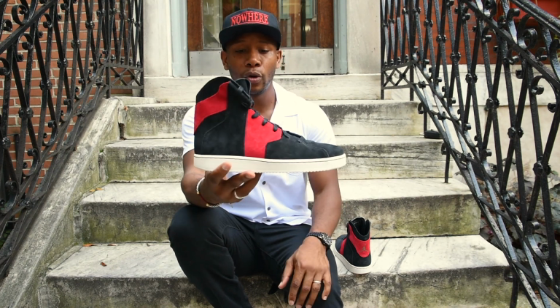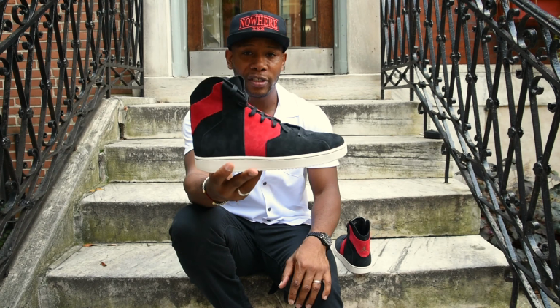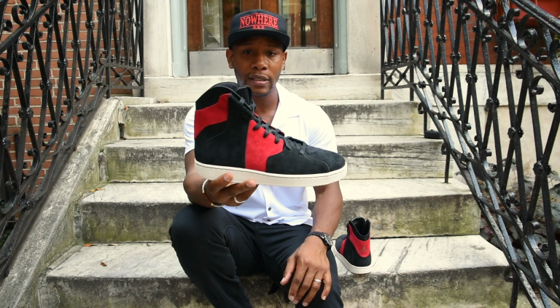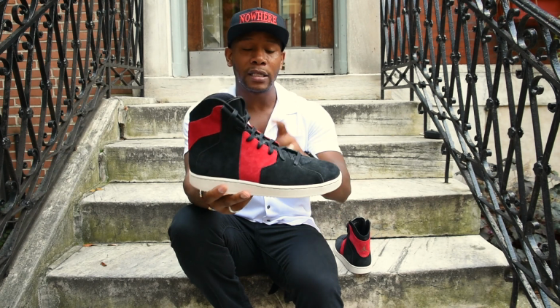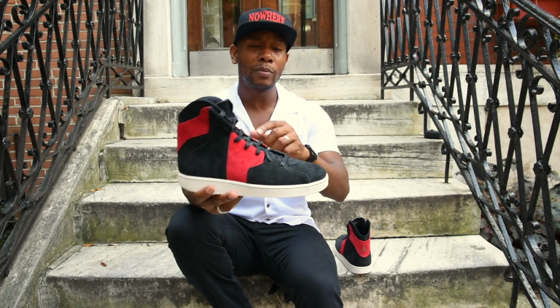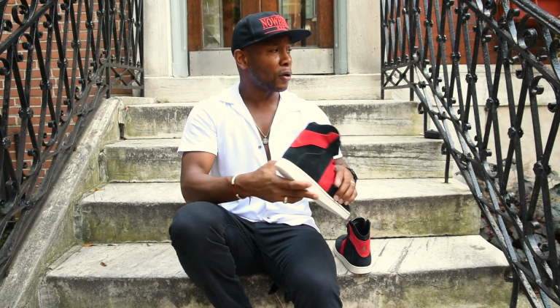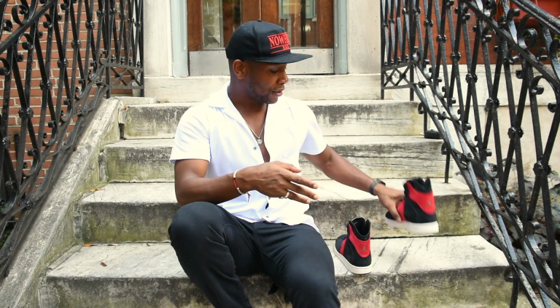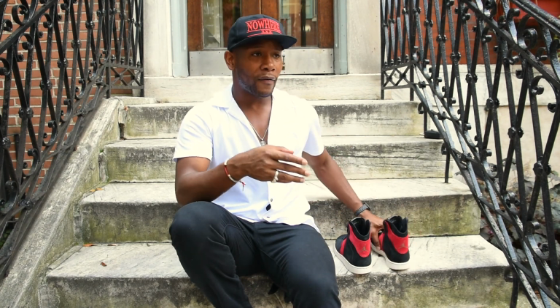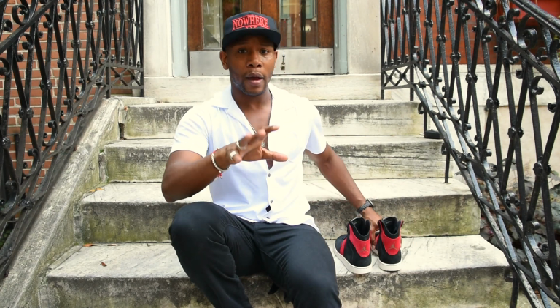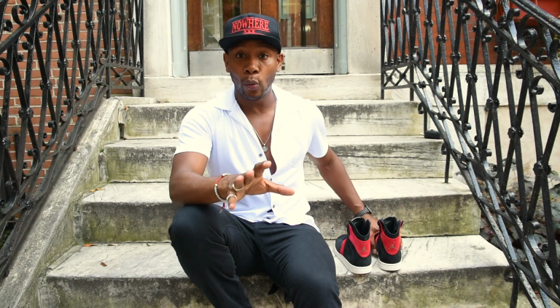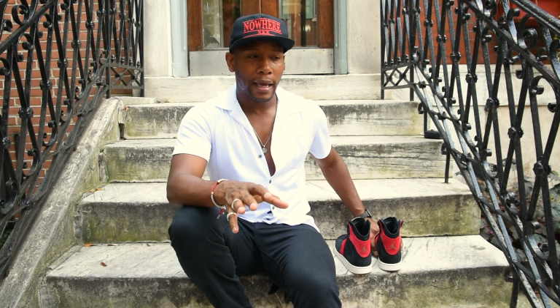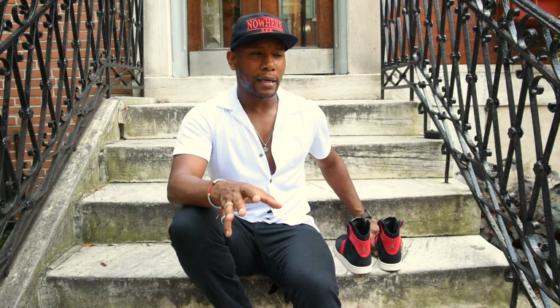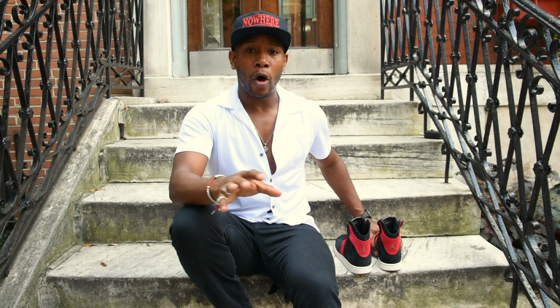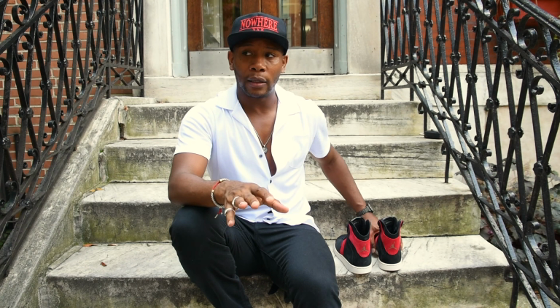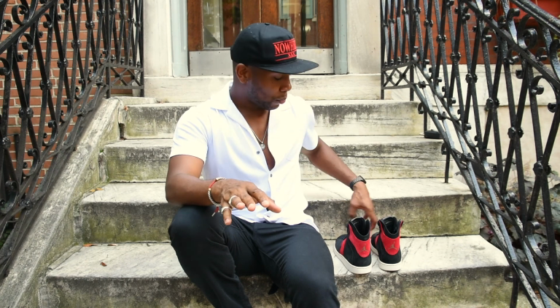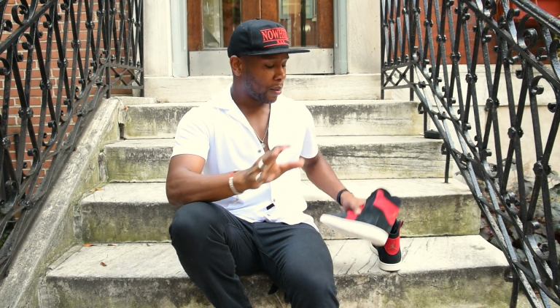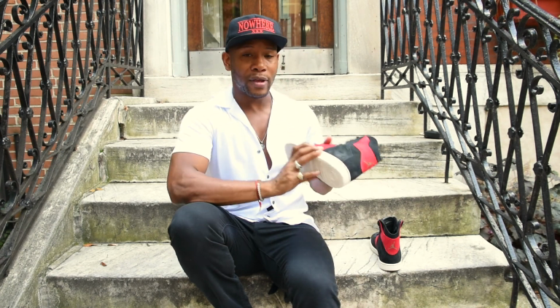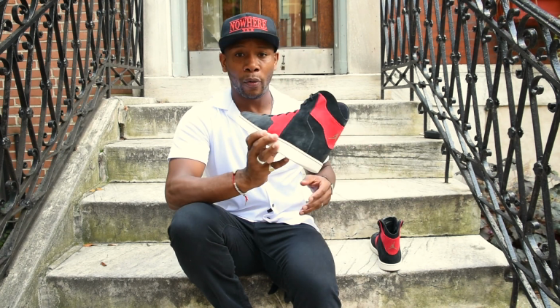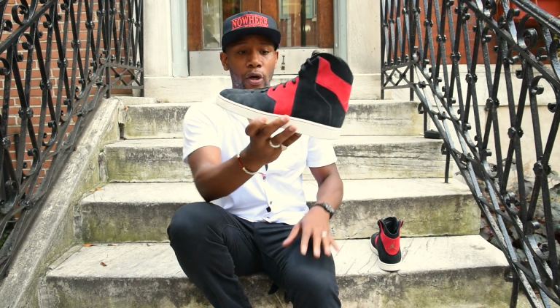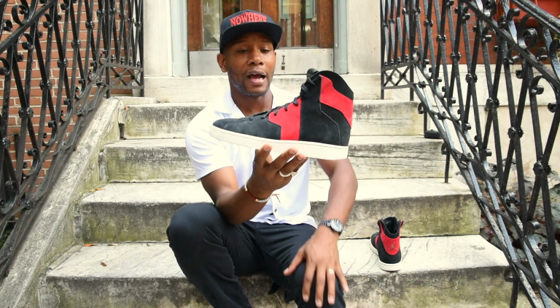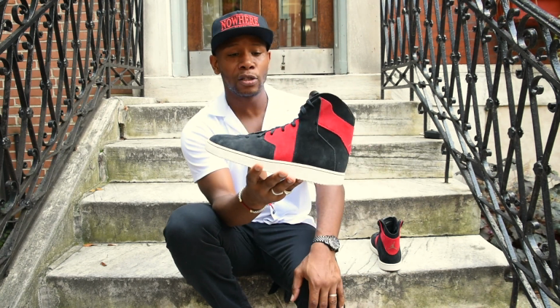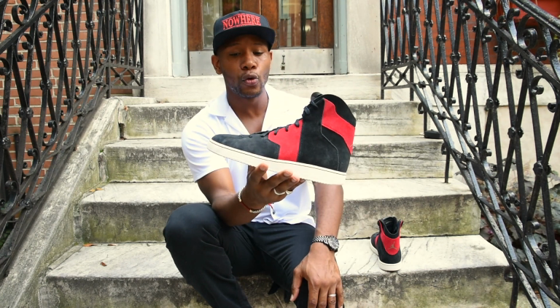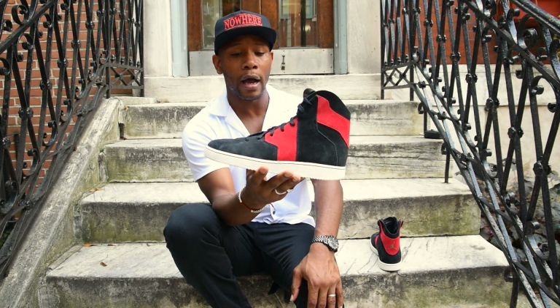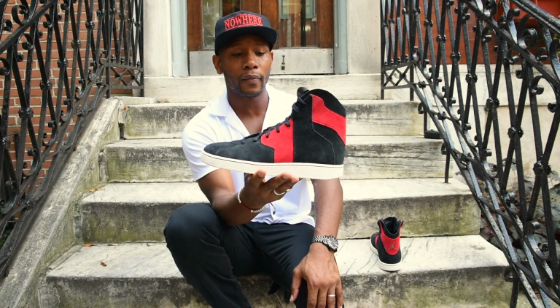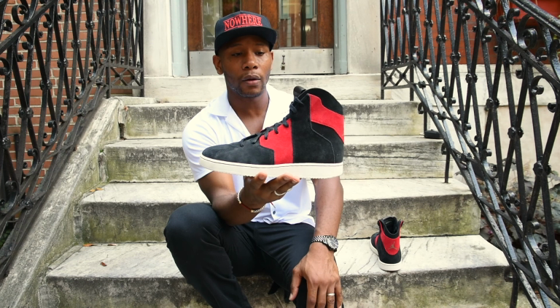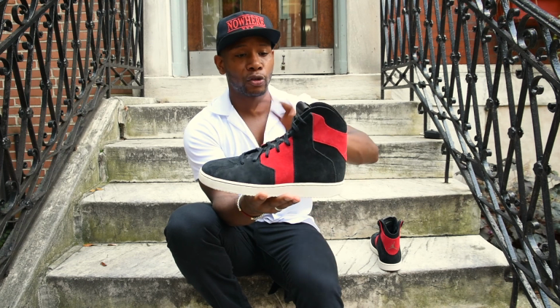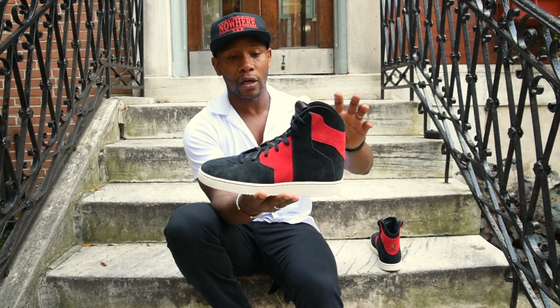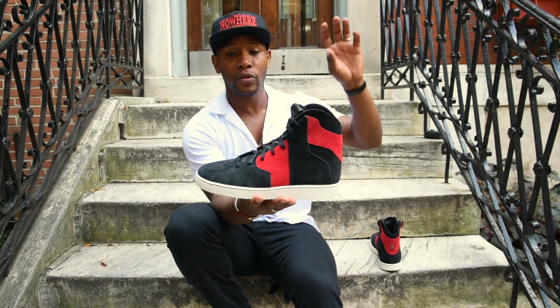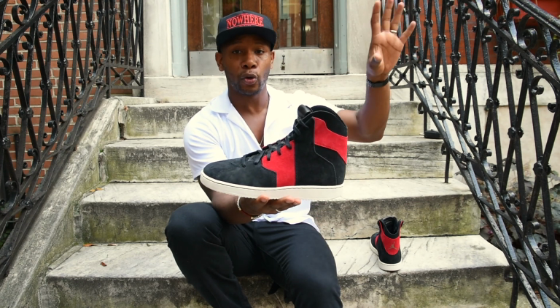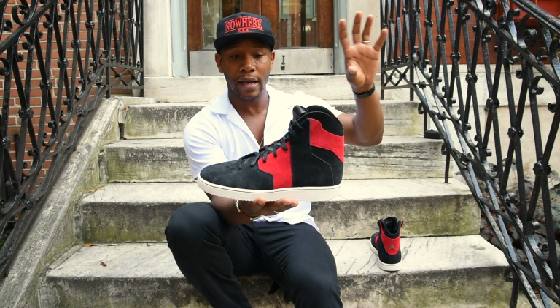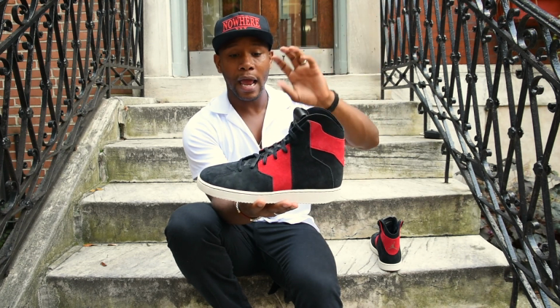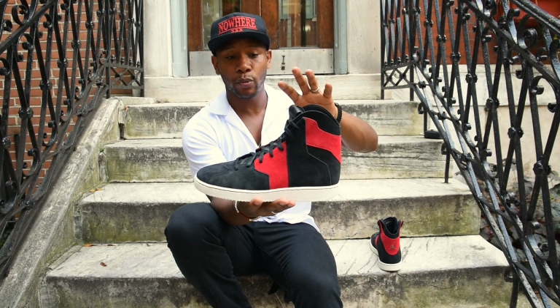Westbrook, you did a good job with this. It also comes in a few other colorways — a bone white and an all-black look — but the Bred, you can't go wrong with it. I think this is a true retrospect of what you see from the Jordan brand and Westbrook all in one.